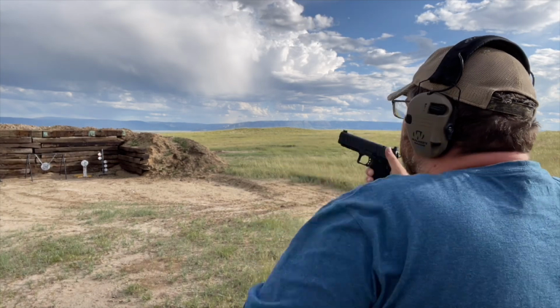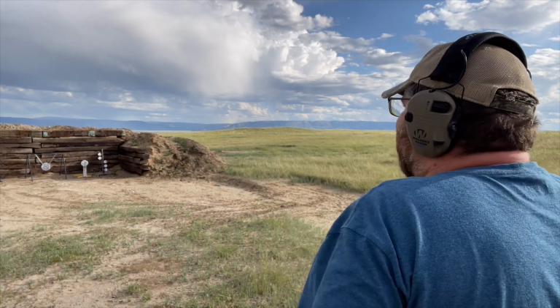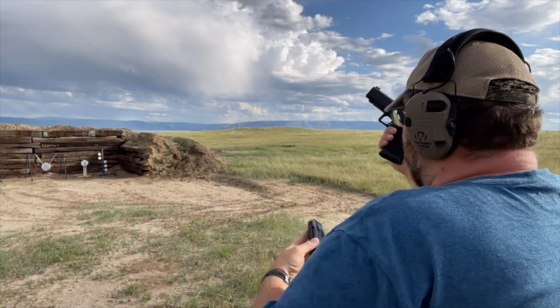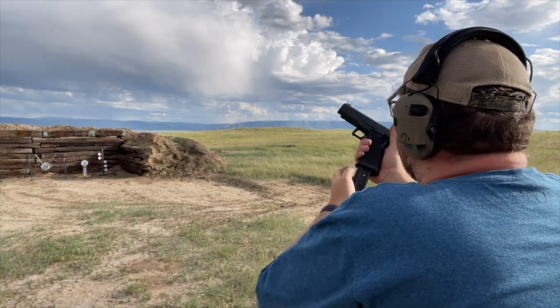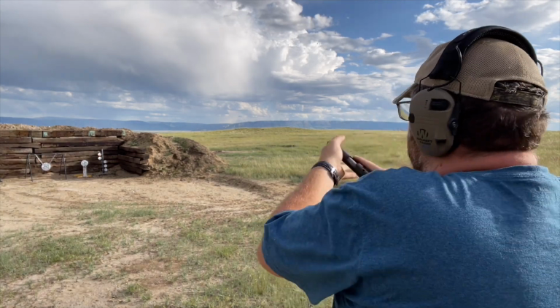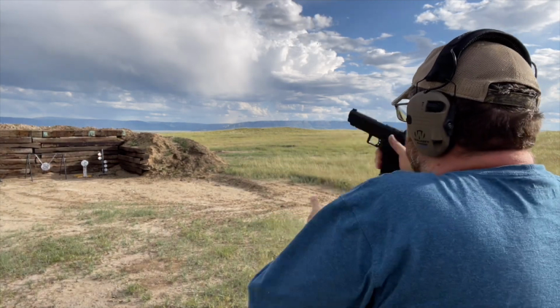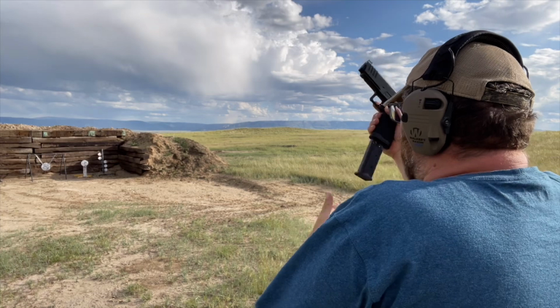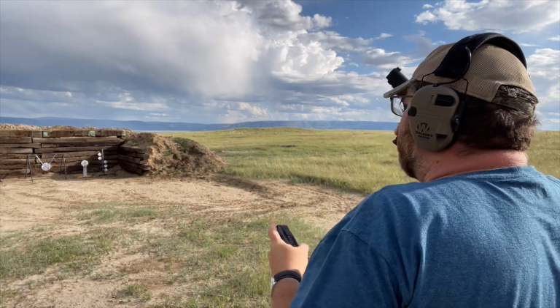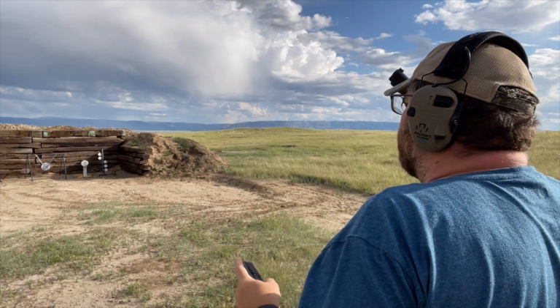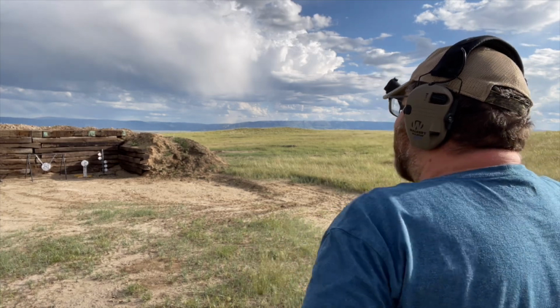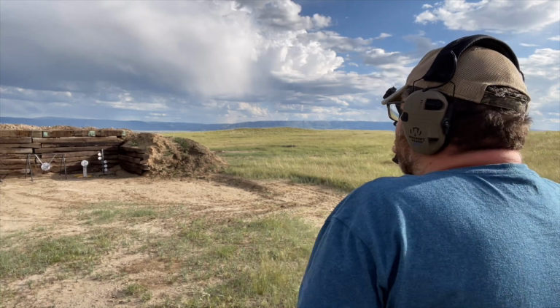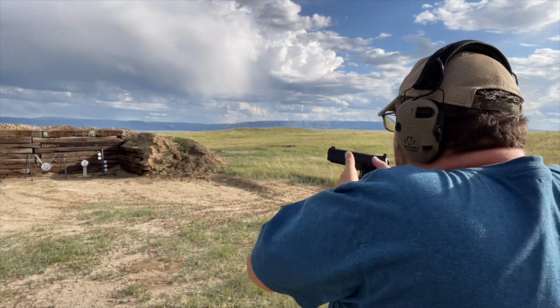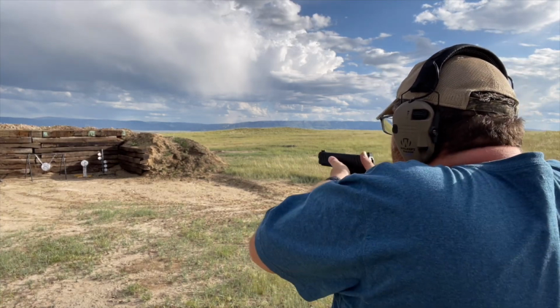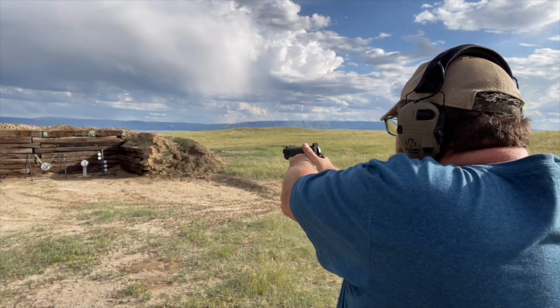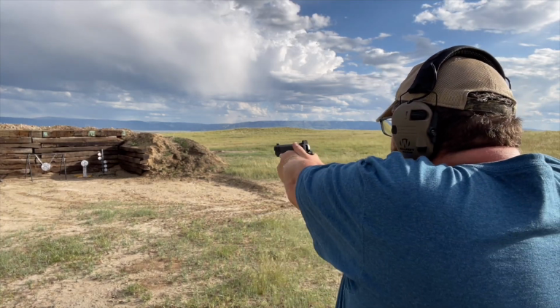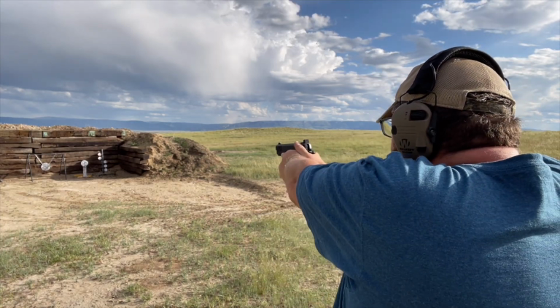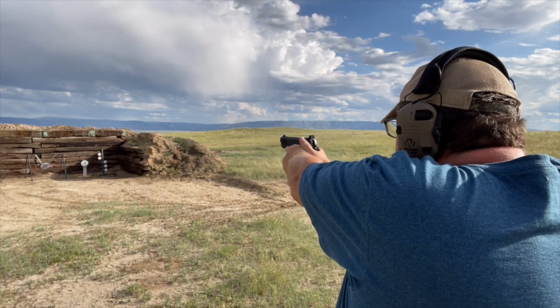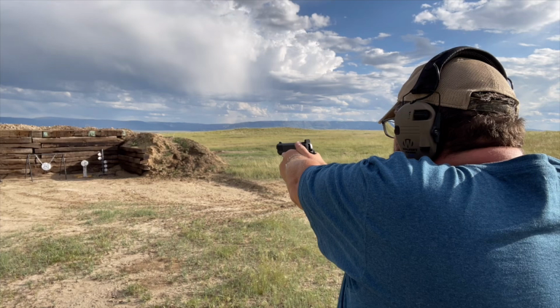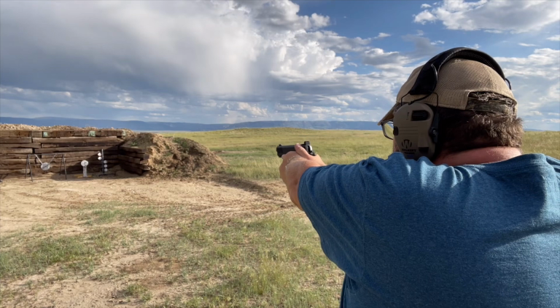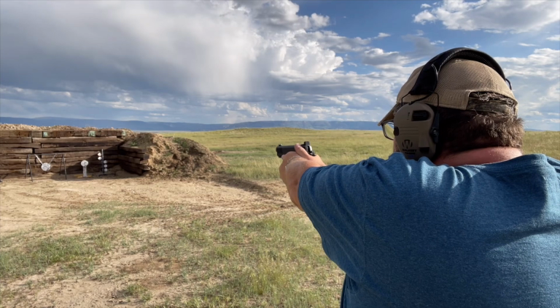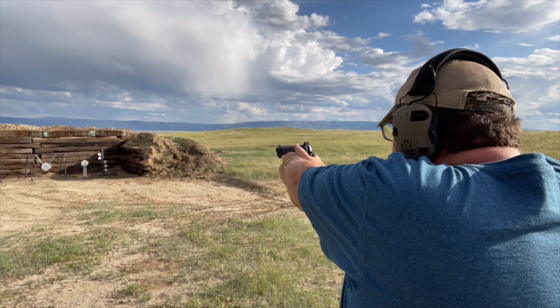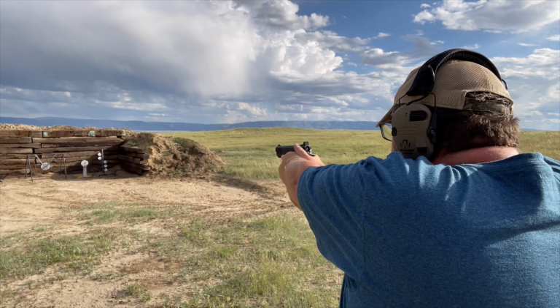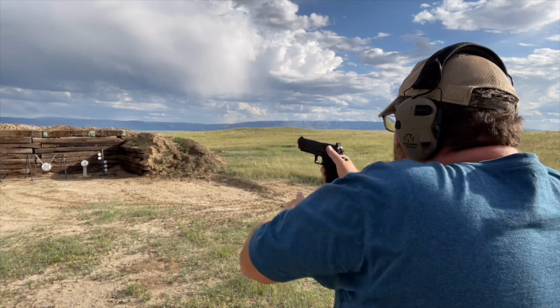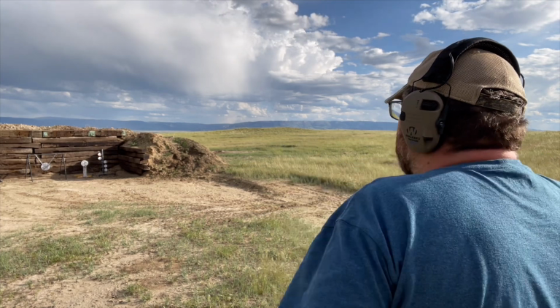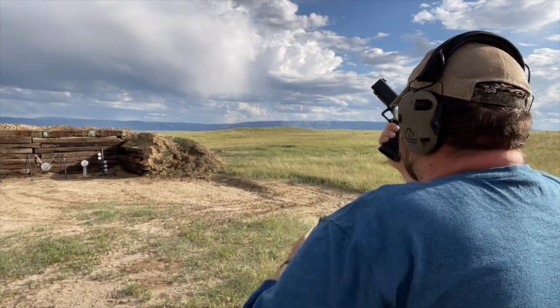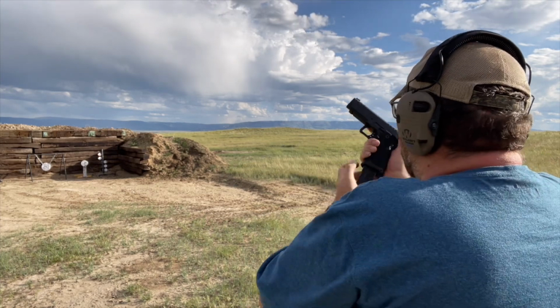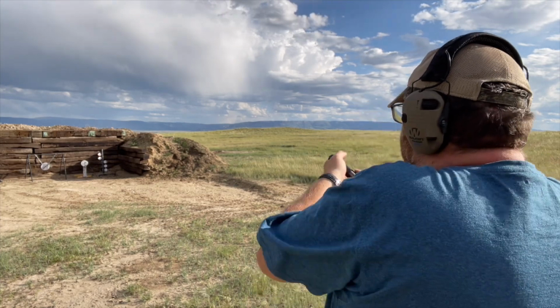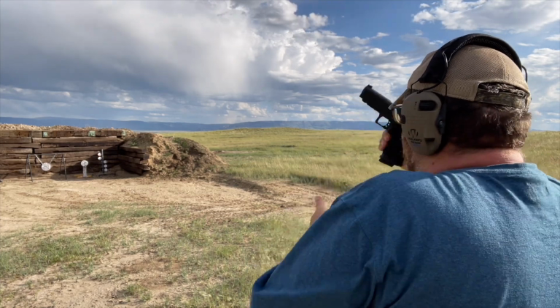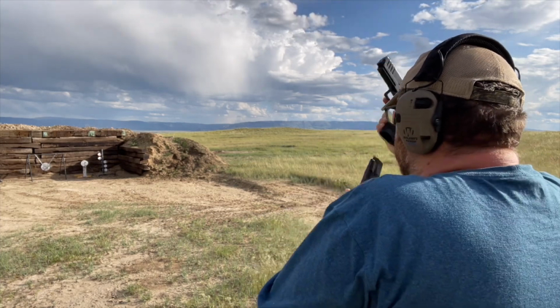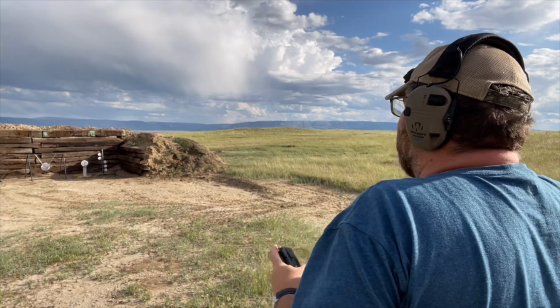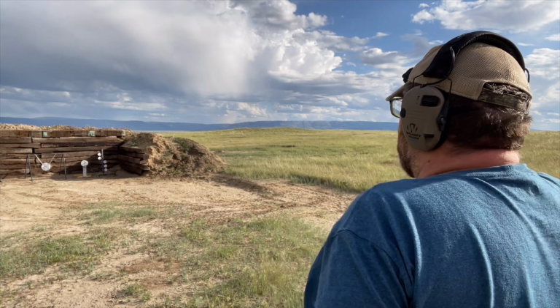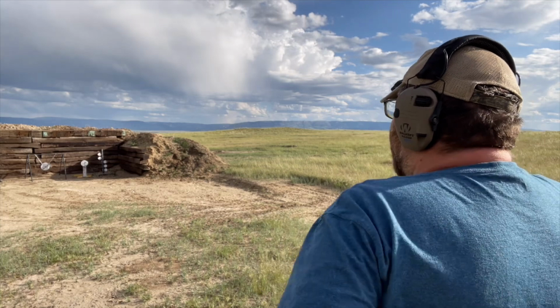It helps you focus. You chamber one round, remove the mag, put it back, chamber one round, remove the mag — that's the cycle.